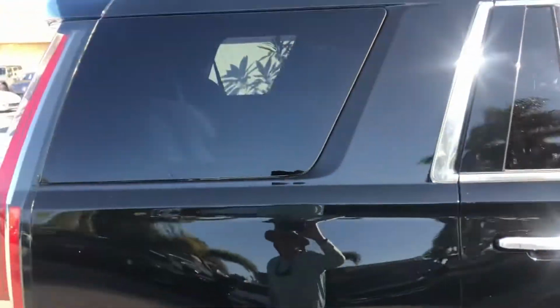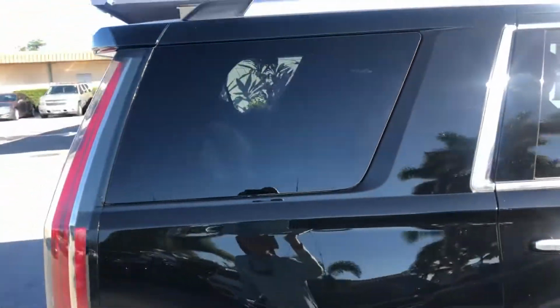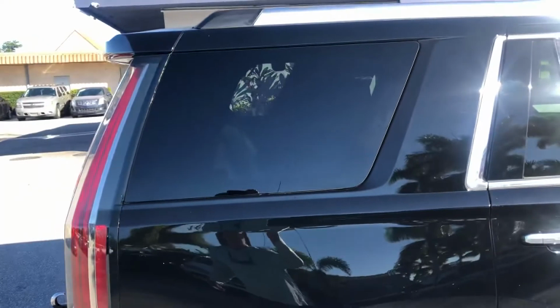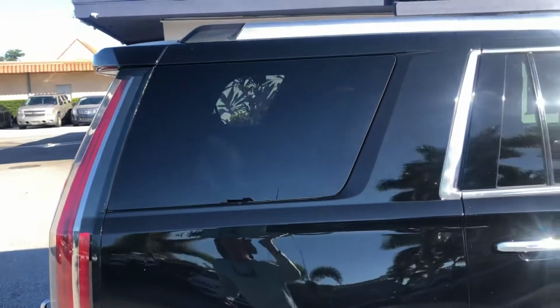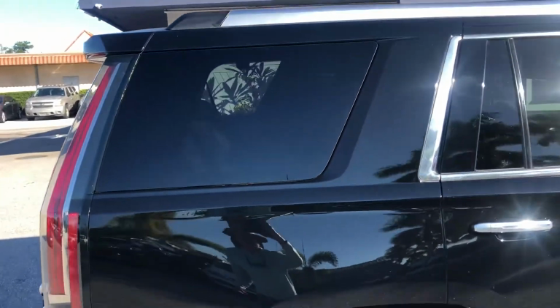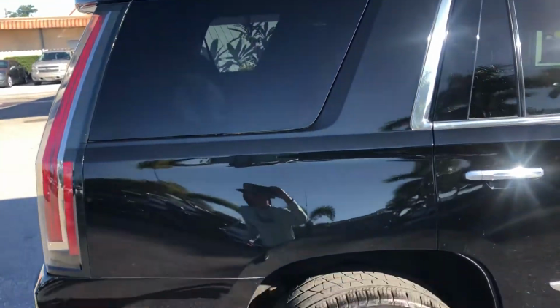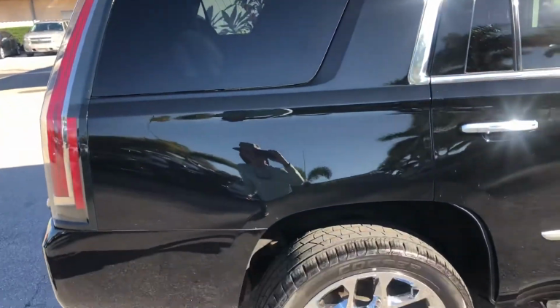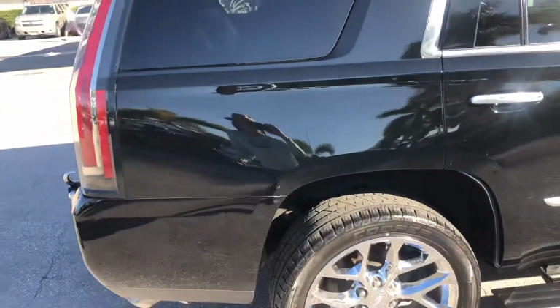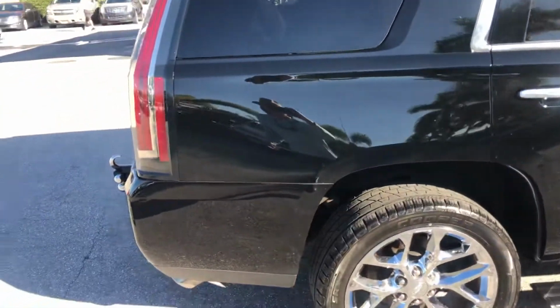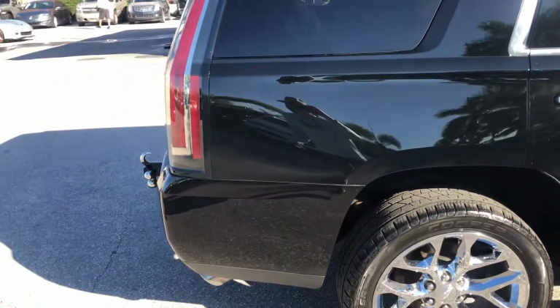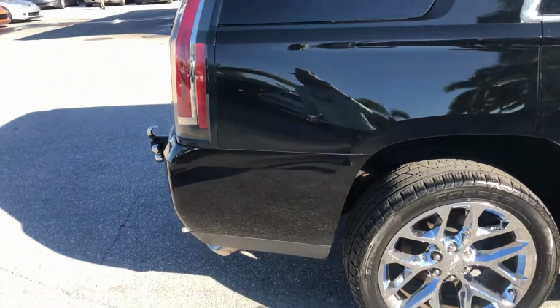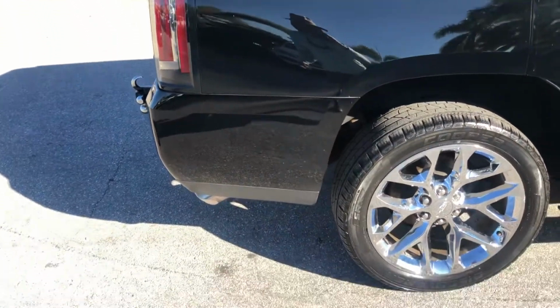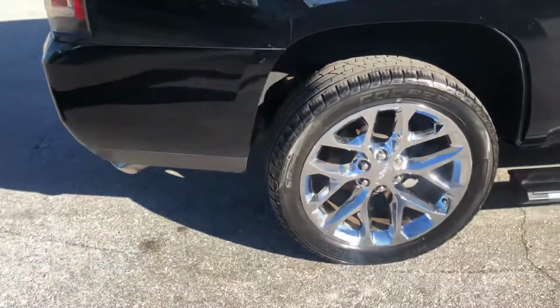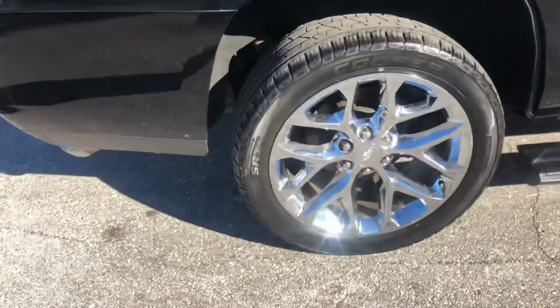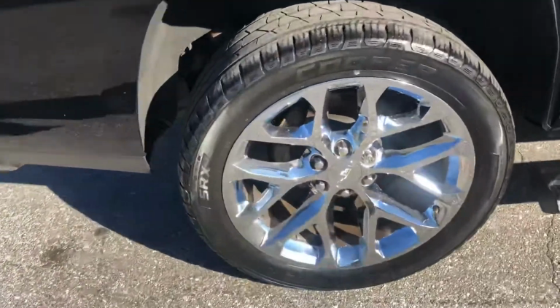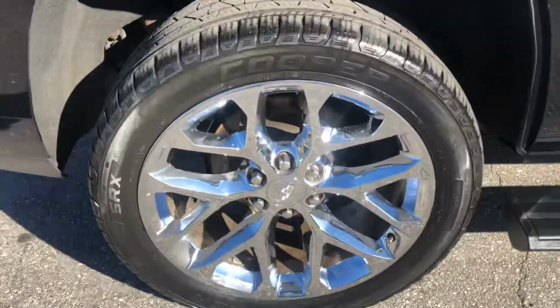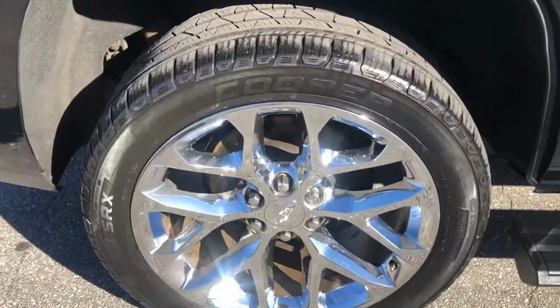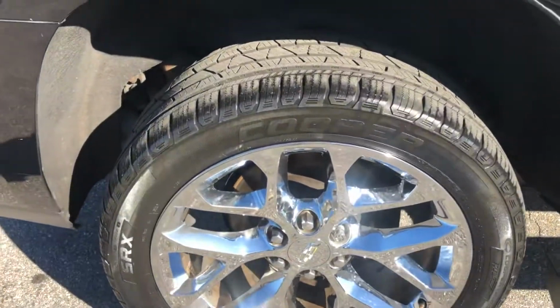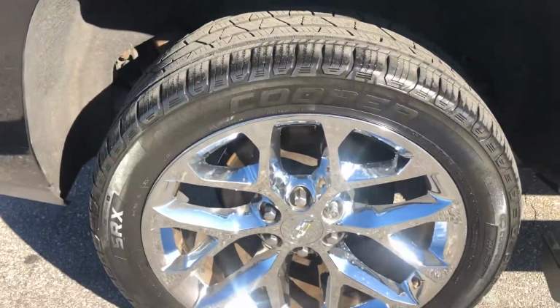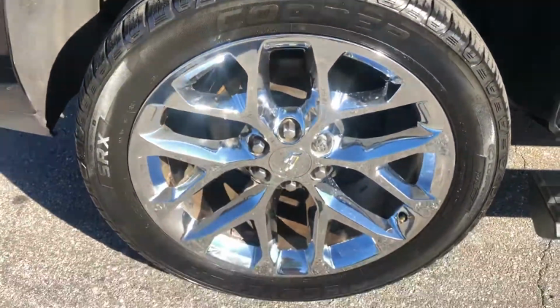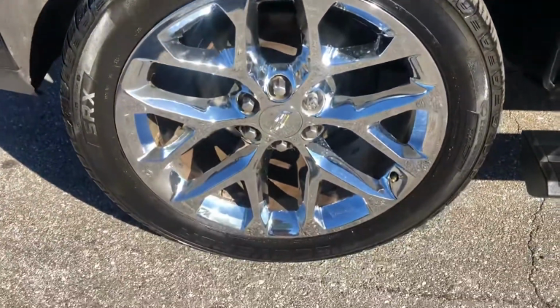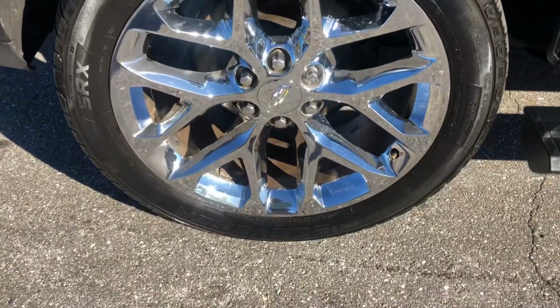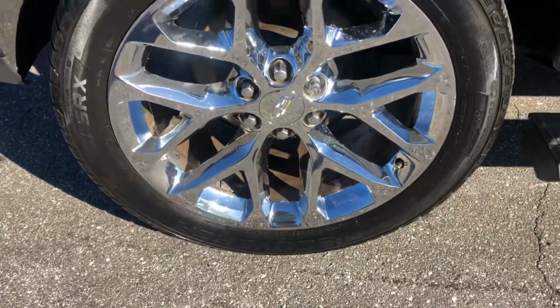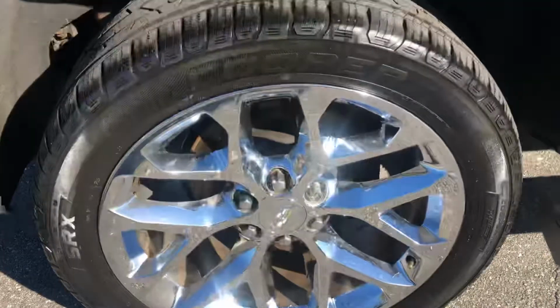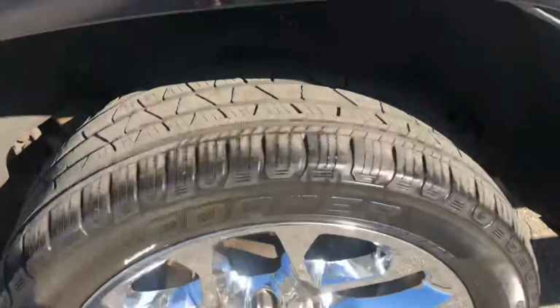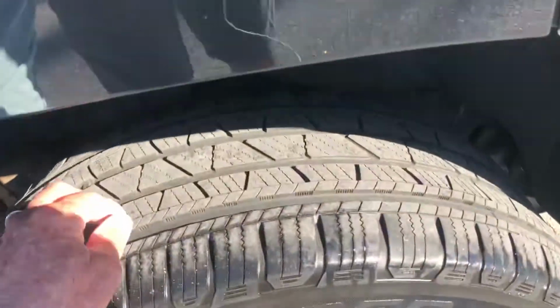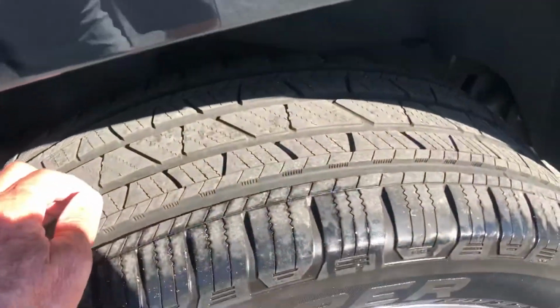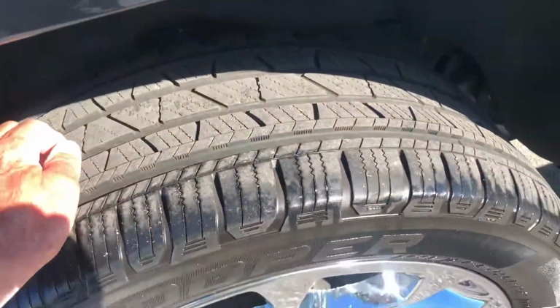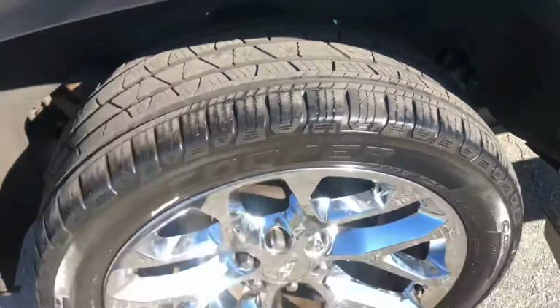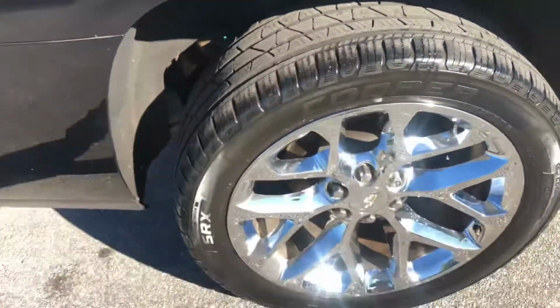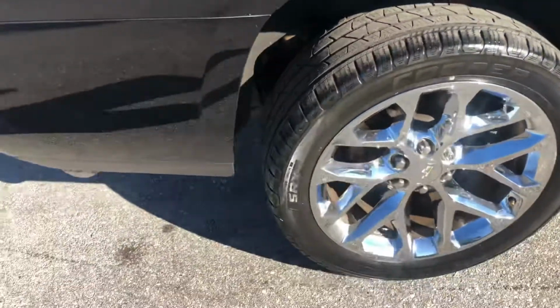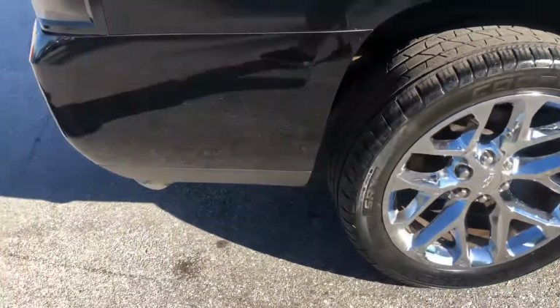The passenger side rear quarter panel. Take a look at the tire and the wheel — a little bit of curb rash, and maybe 30% remaining on the tire.